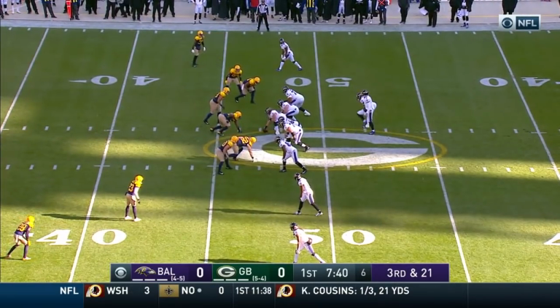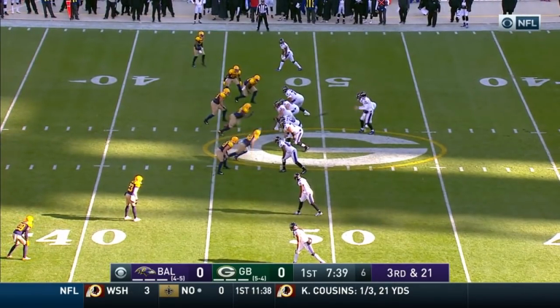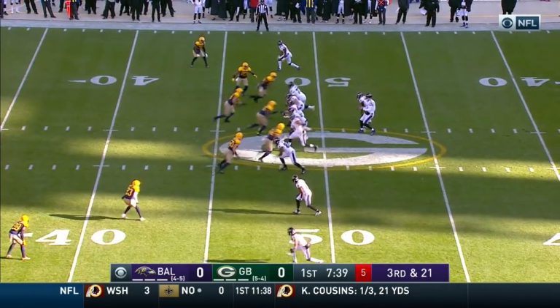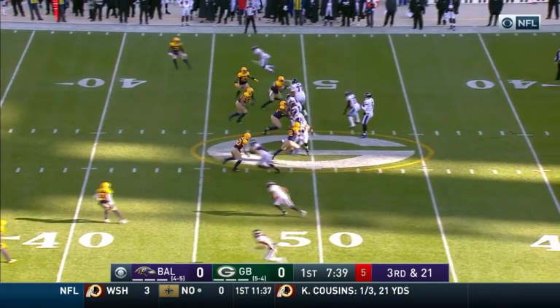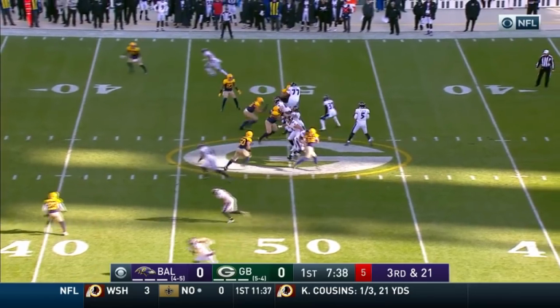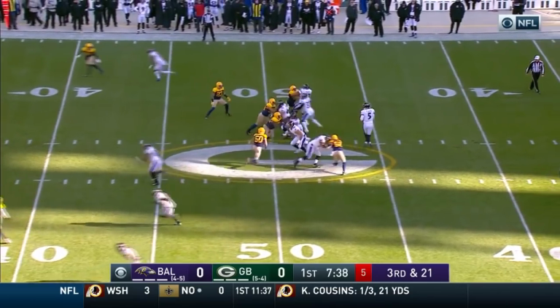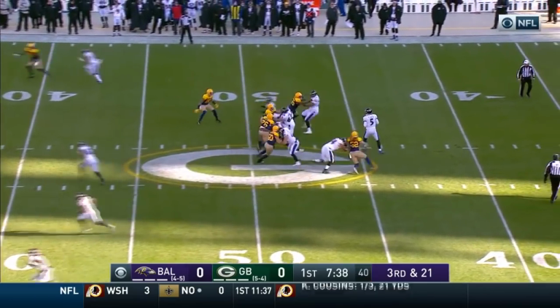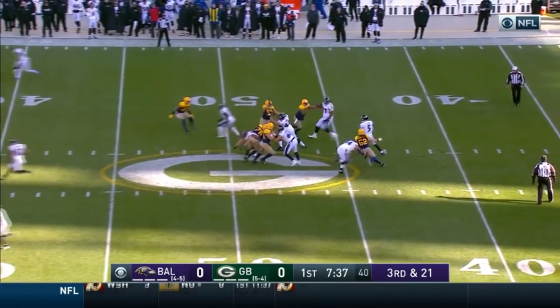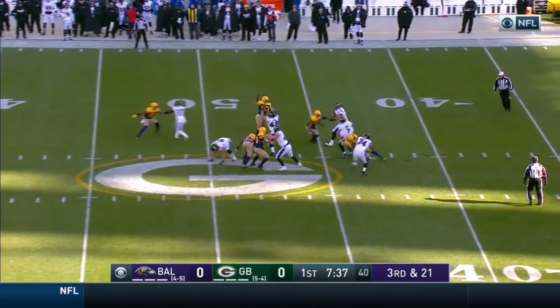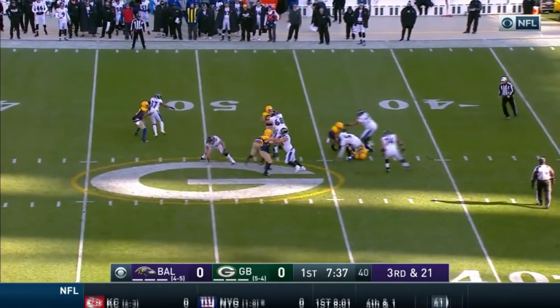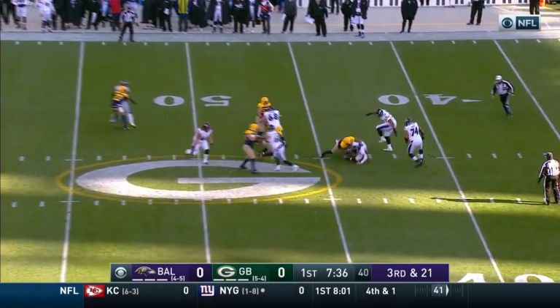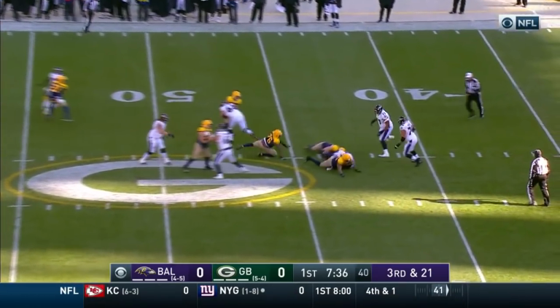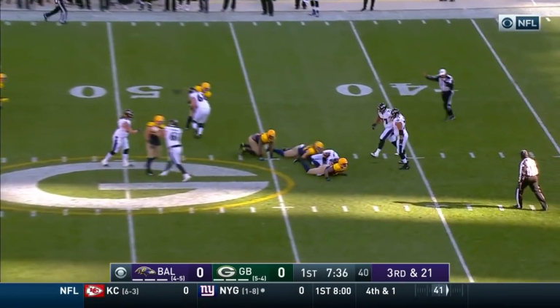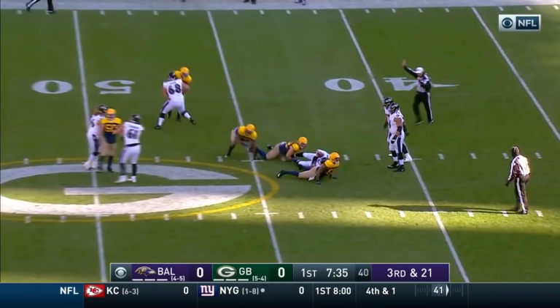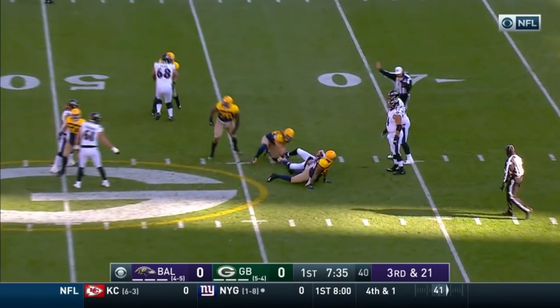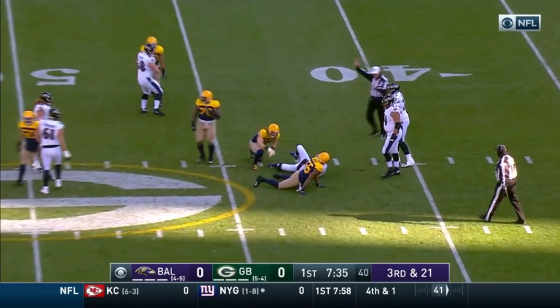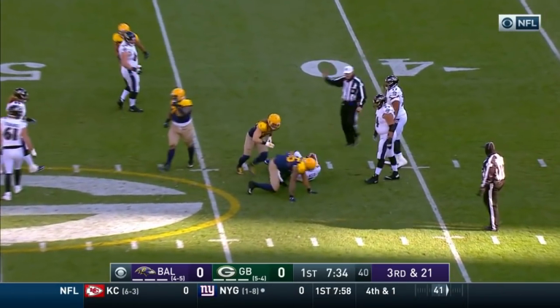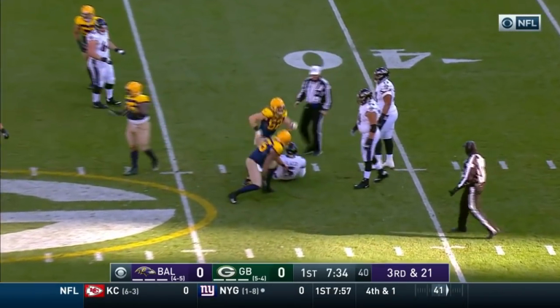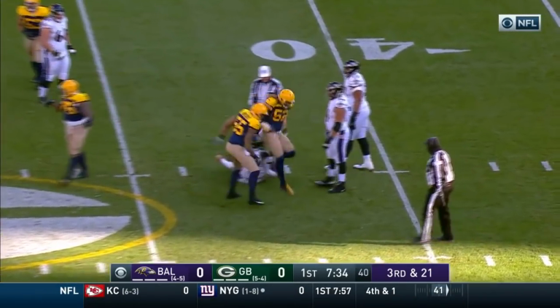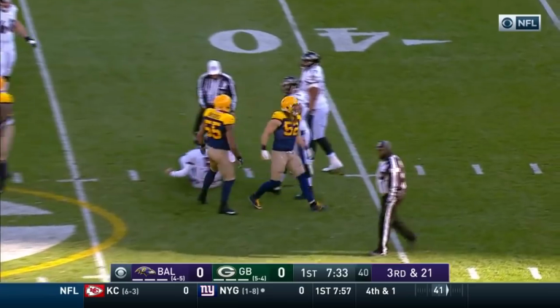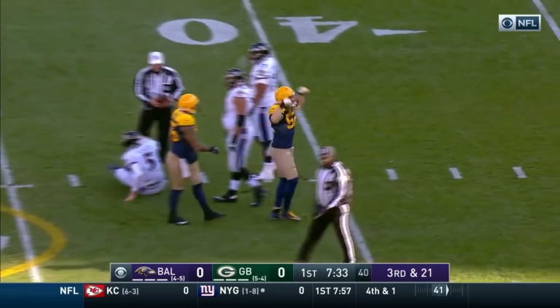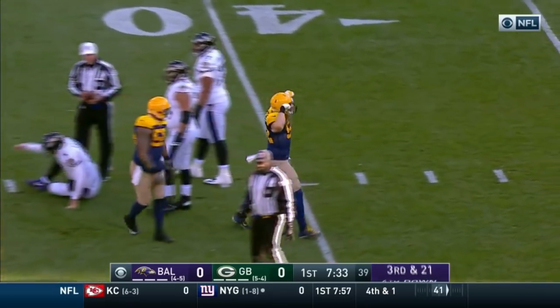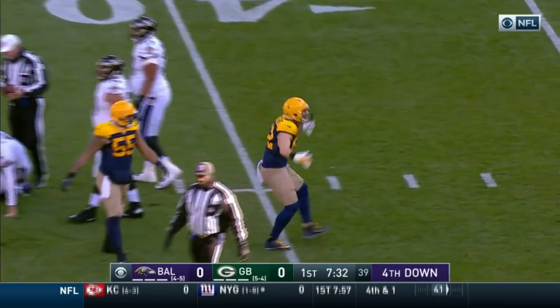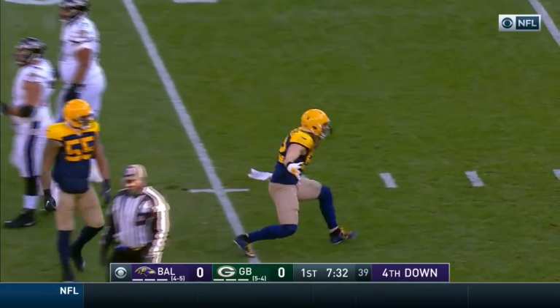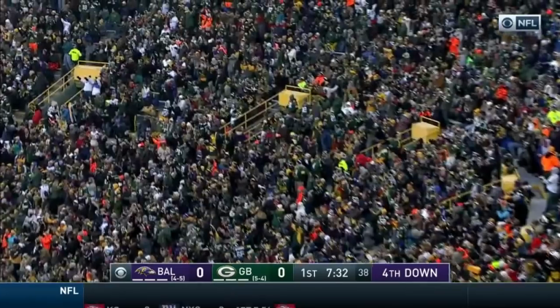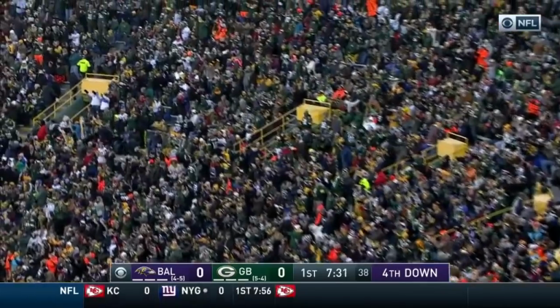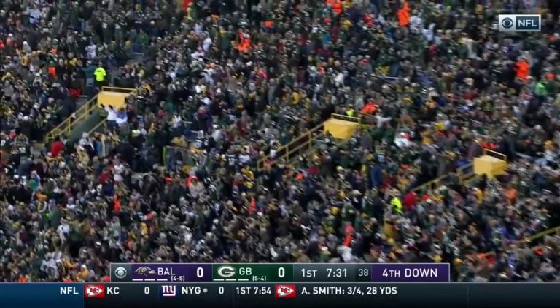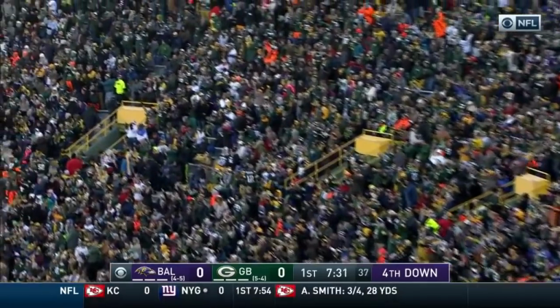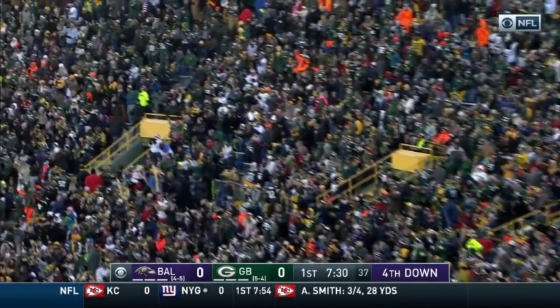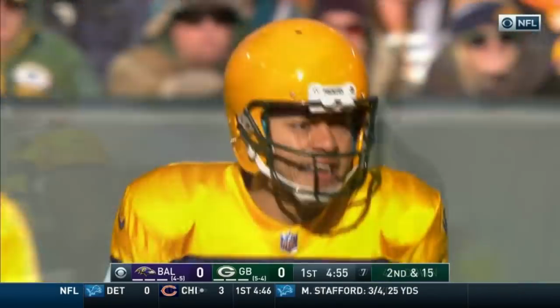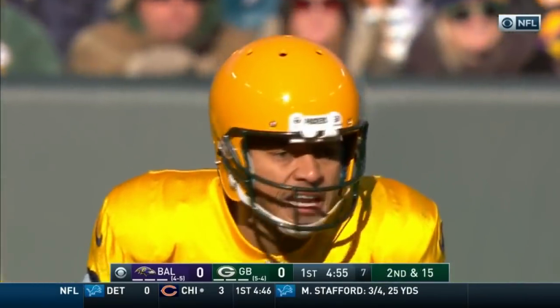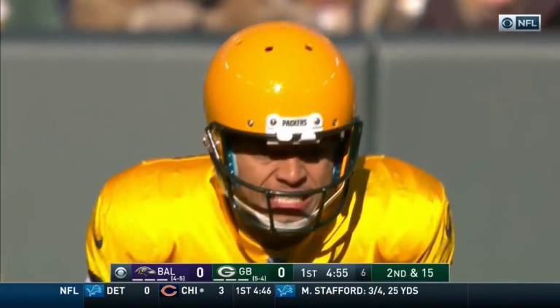Sets in the Green Bay secondary, Allen in the backfield. They come from the side, and they bring him down — Clay Matthews gets the sack. Second and 15.